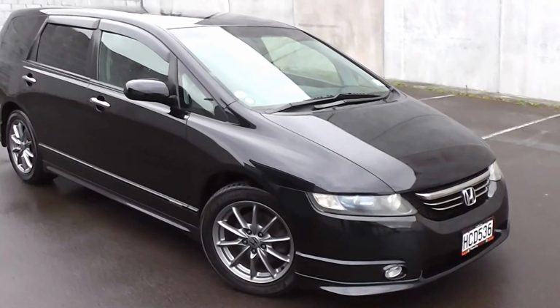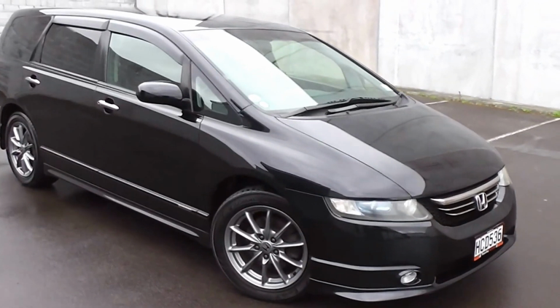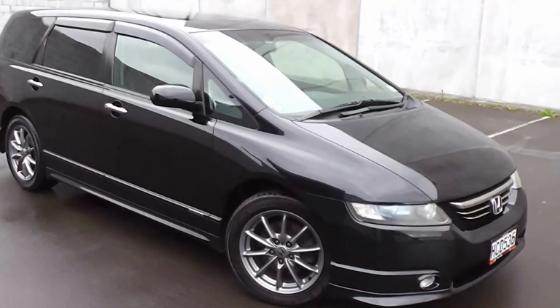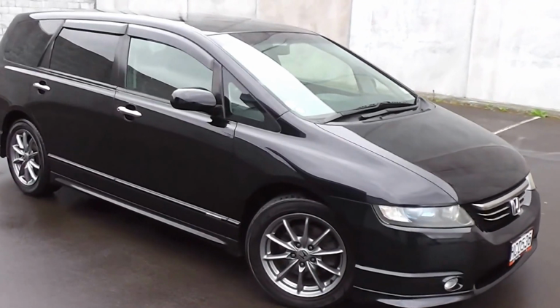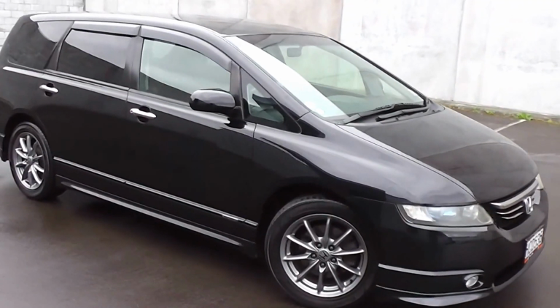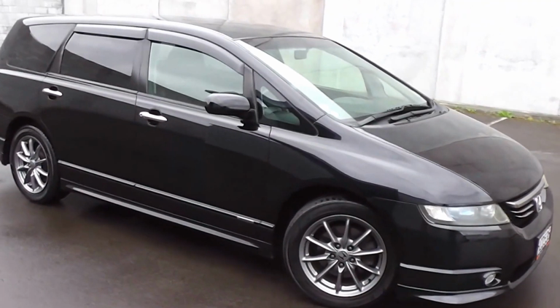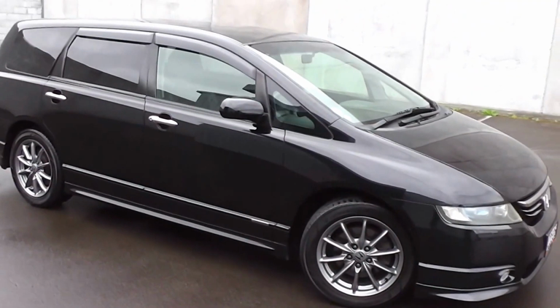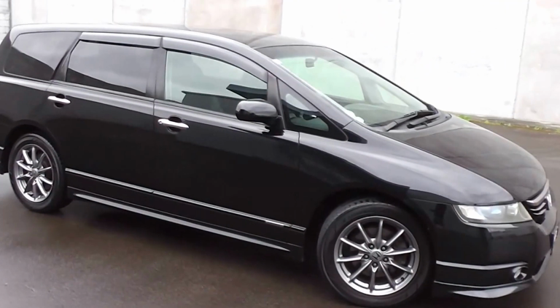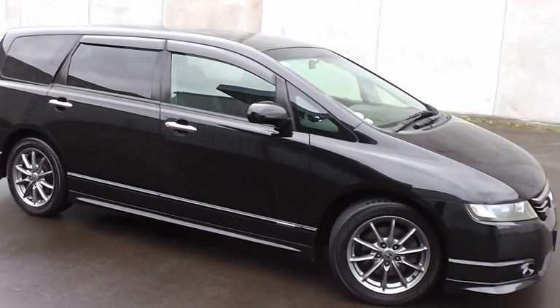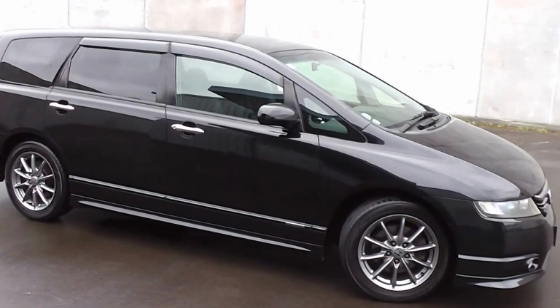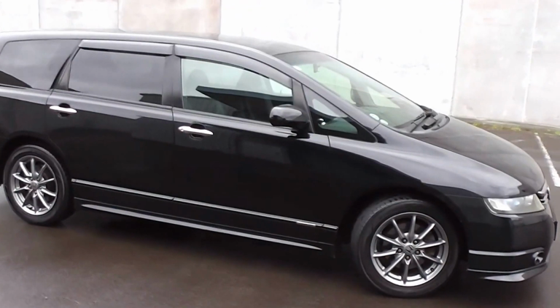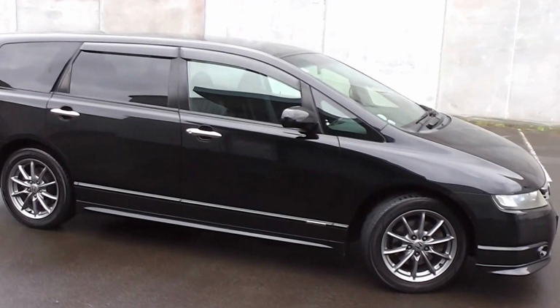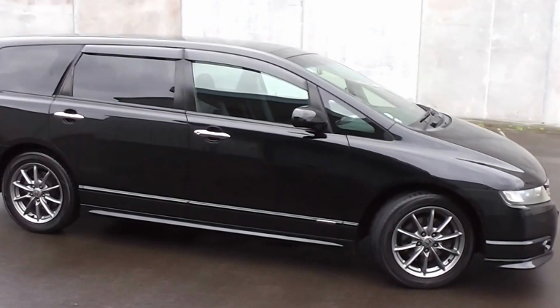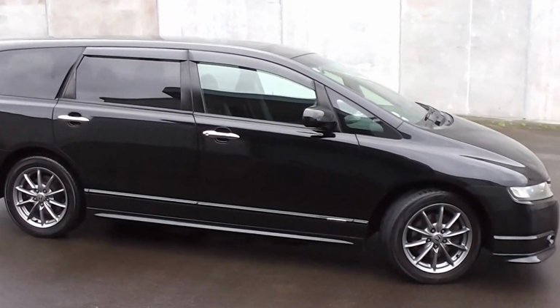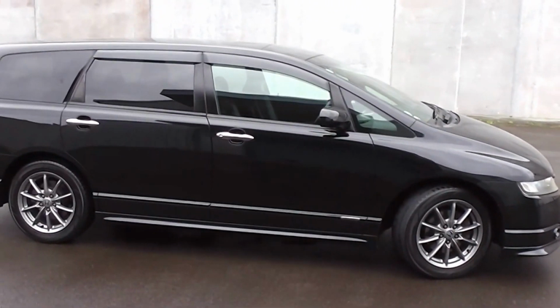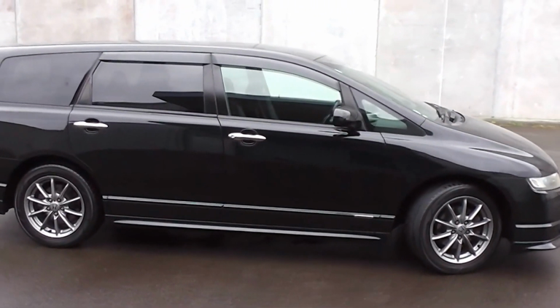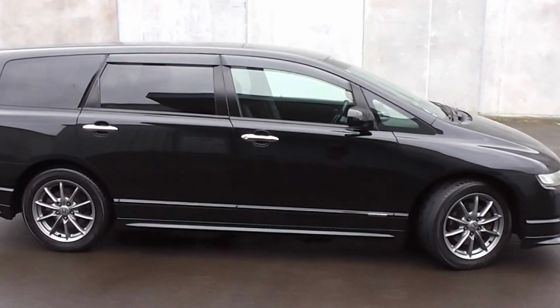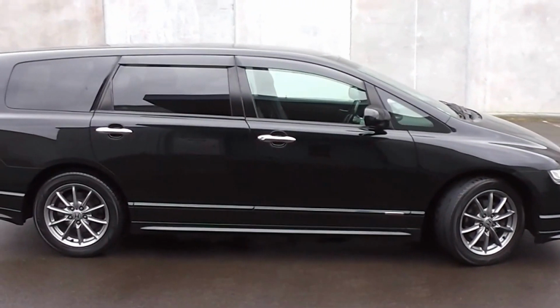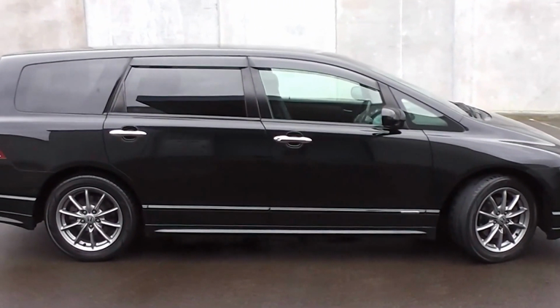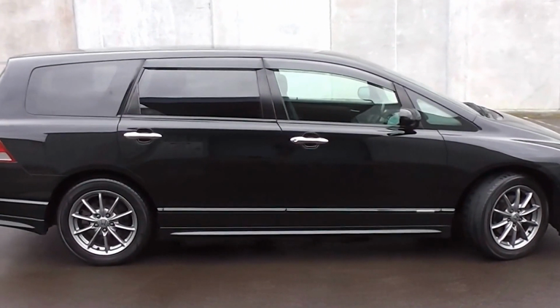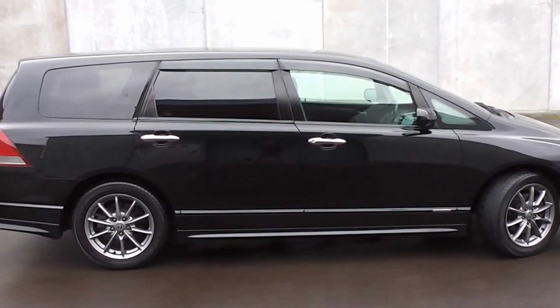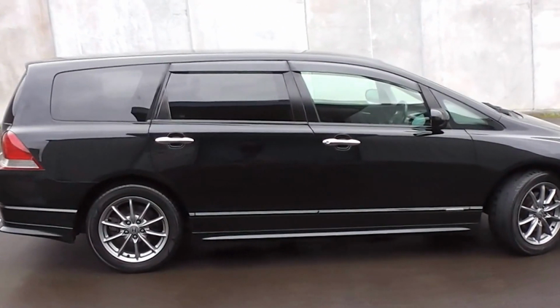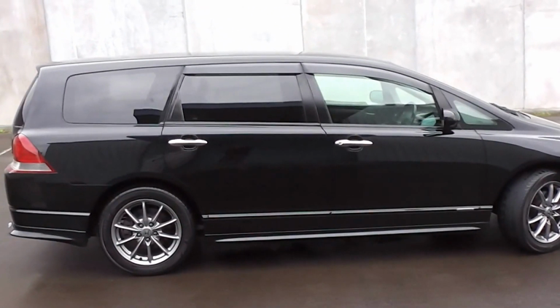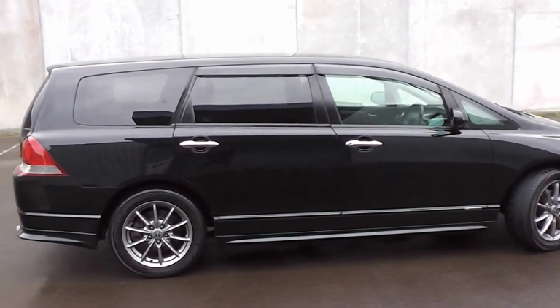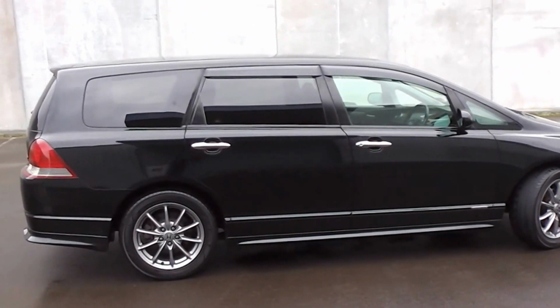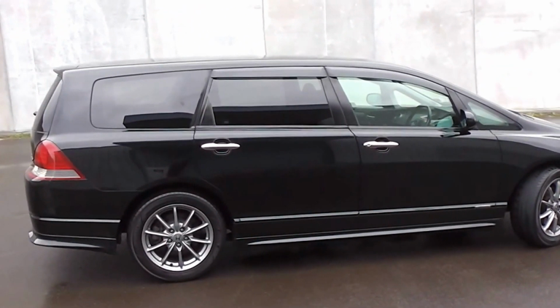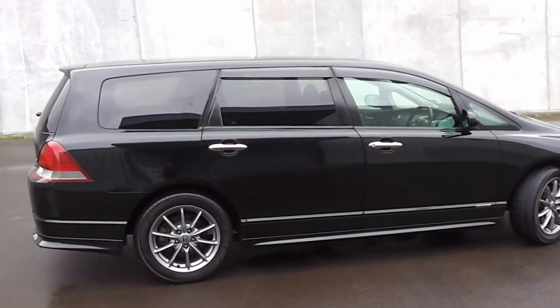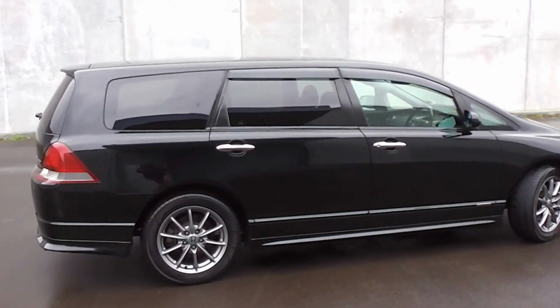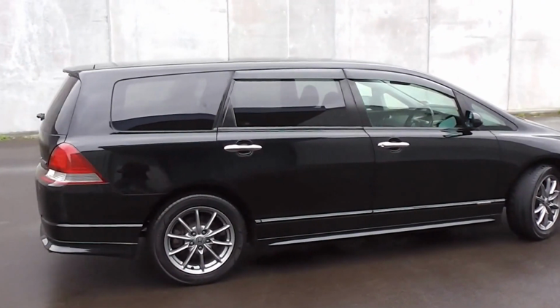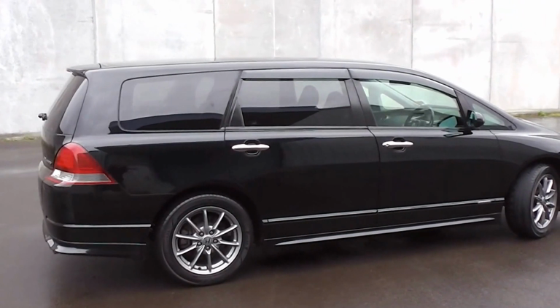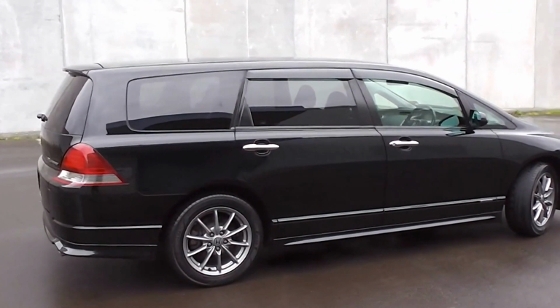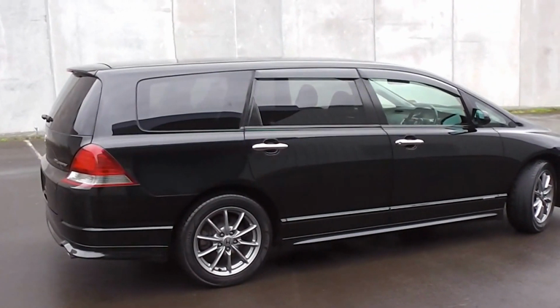Hi, Peter Day here. Check this out — it's a 2004 Honda Odyssey Absolute. It's a seven-seat people mover and it's travelled 107,000 kilometres.